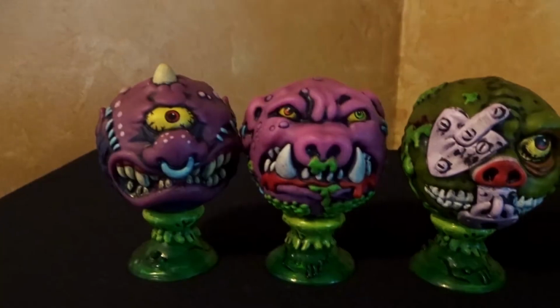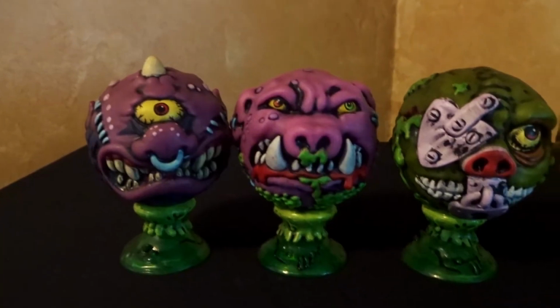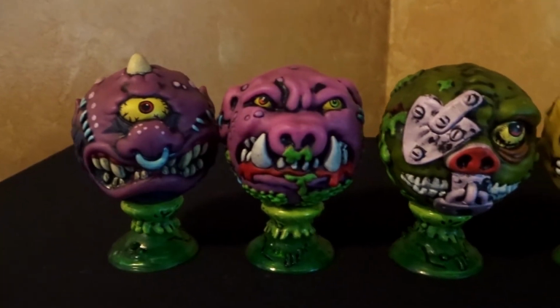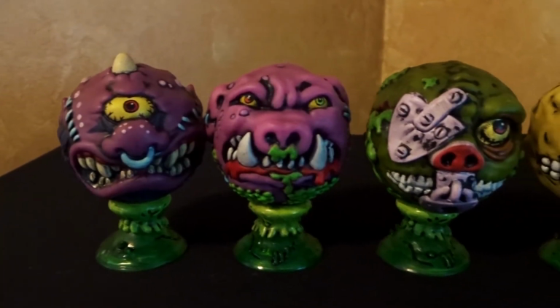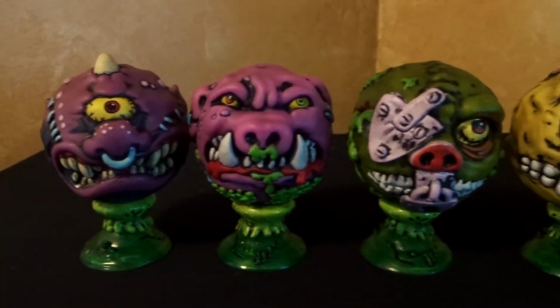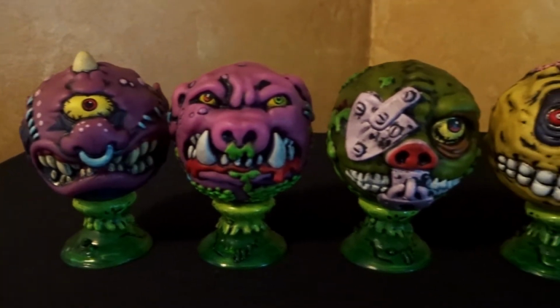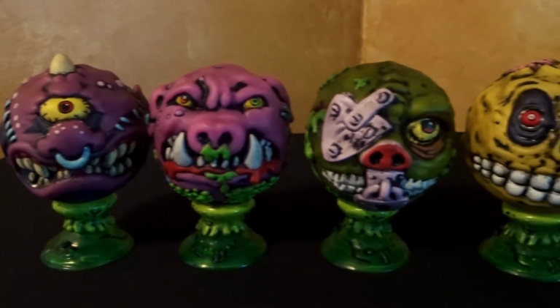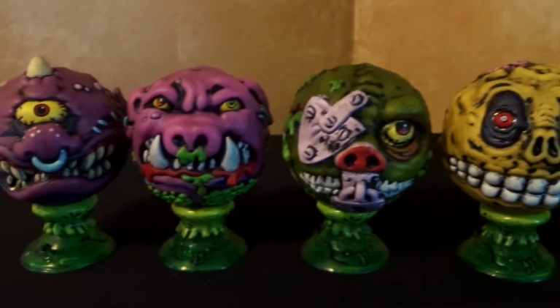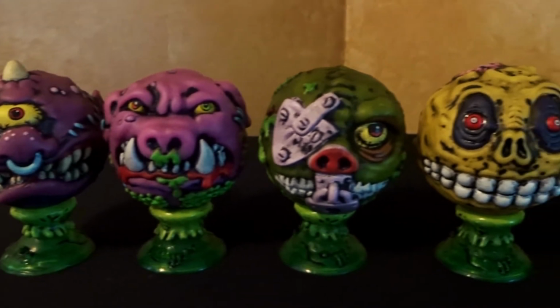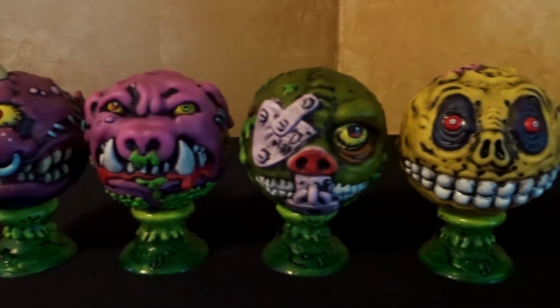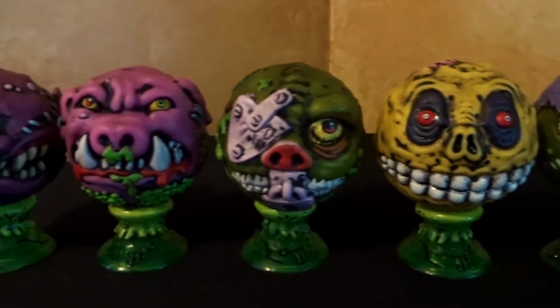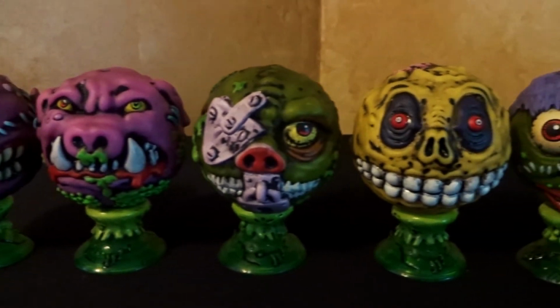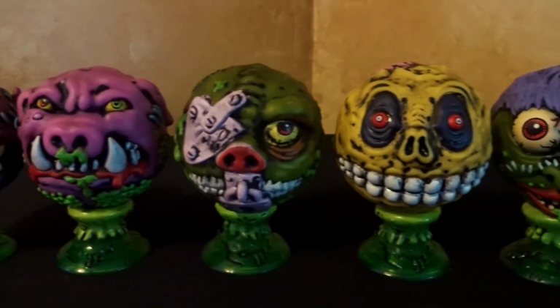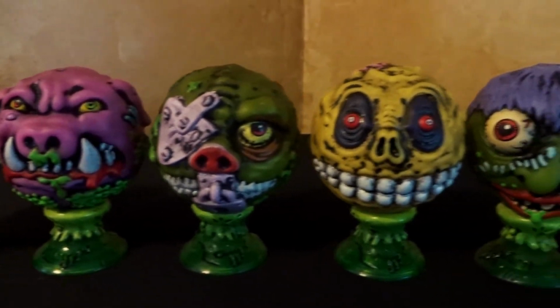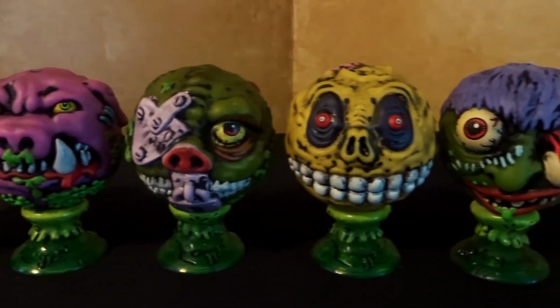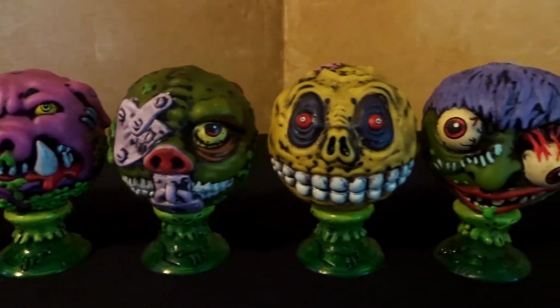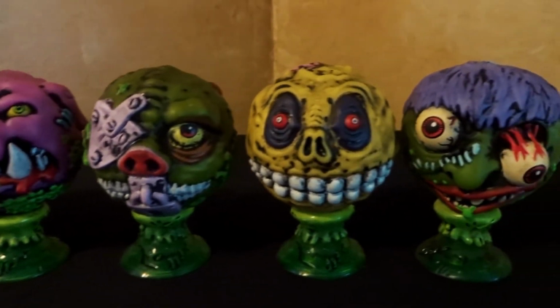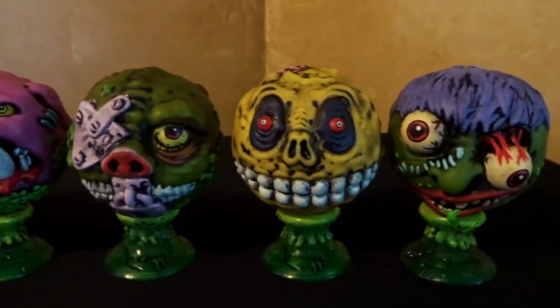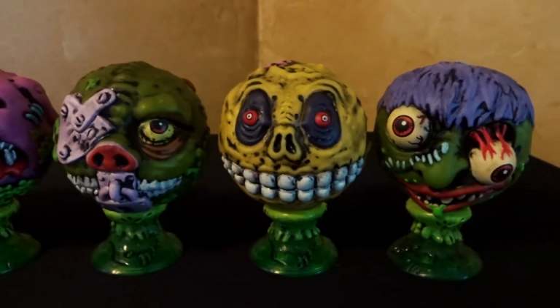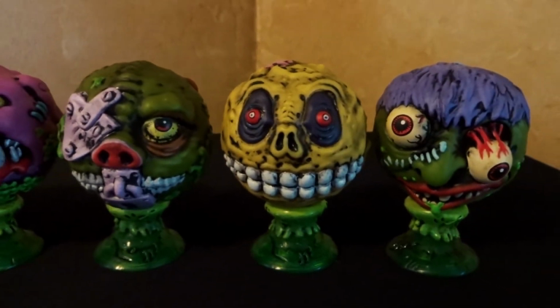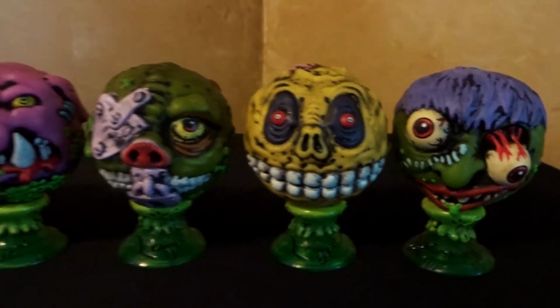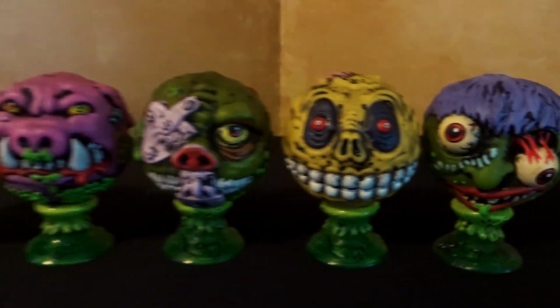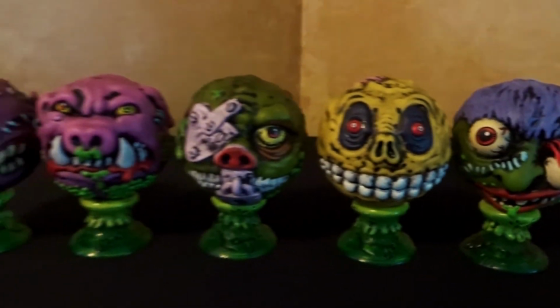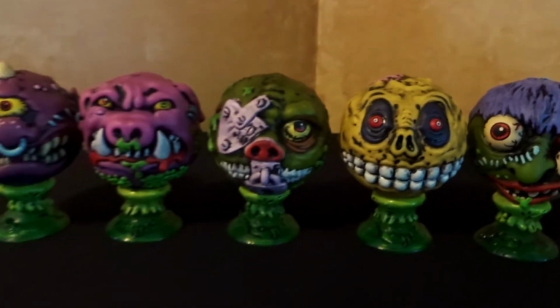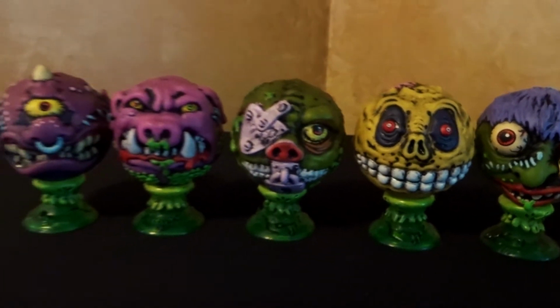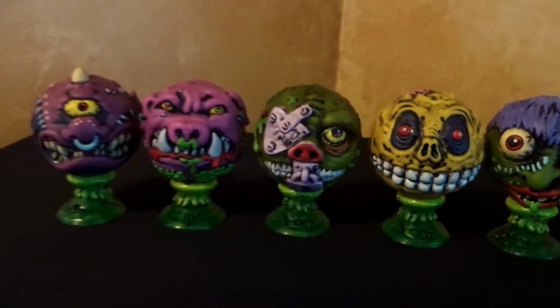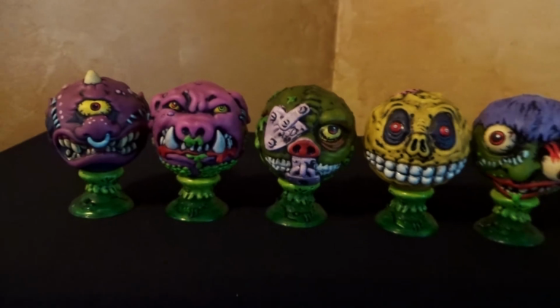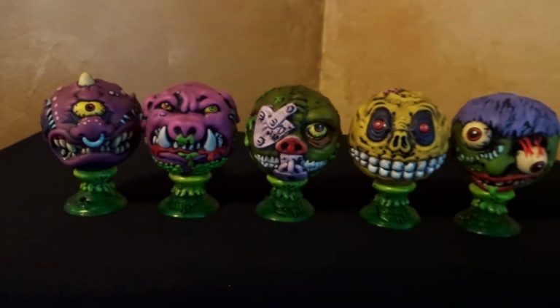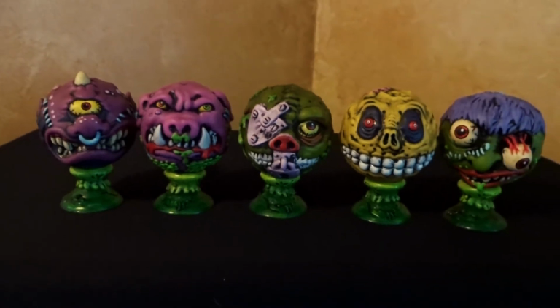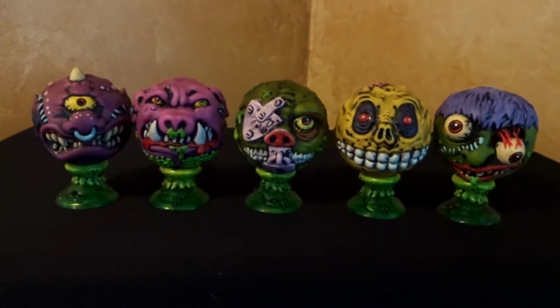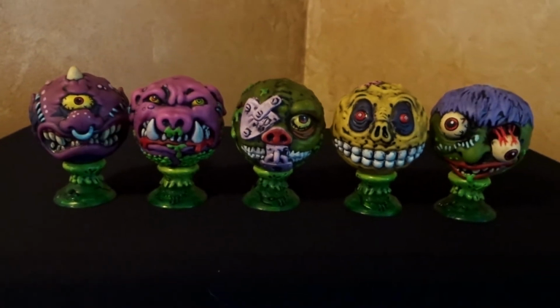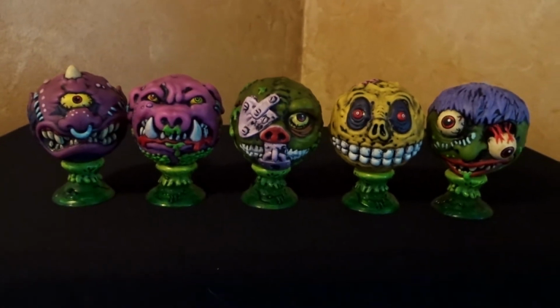And there you have it — my lineup of Mad Balls for the day. If you like this video, remember to click the like button below. And if you'd like to see any more like this, remember to click the subscribe button.